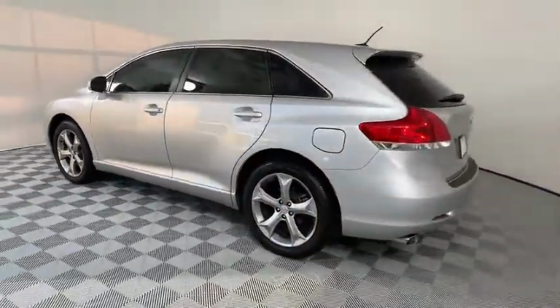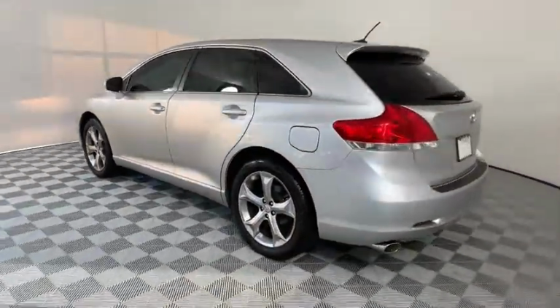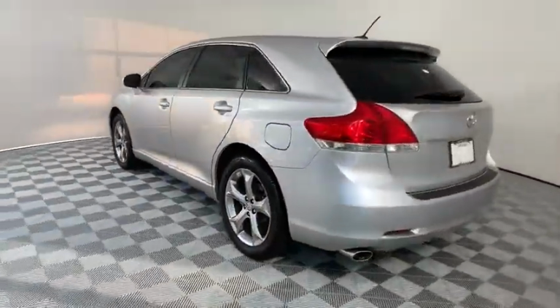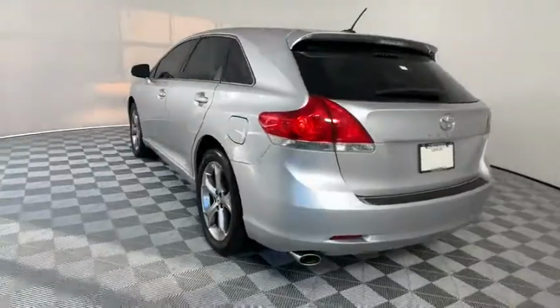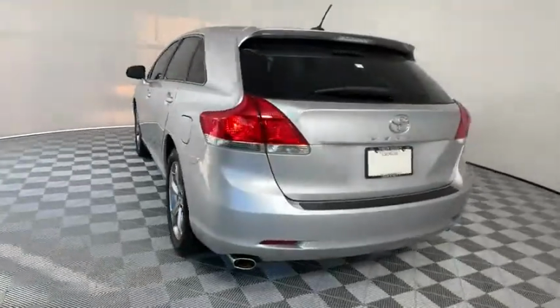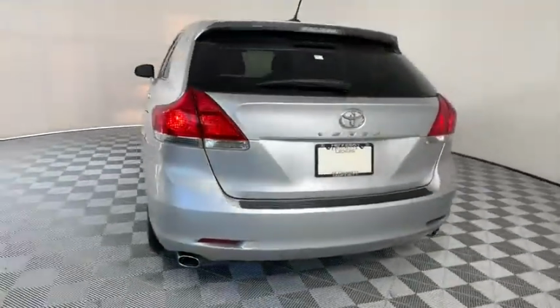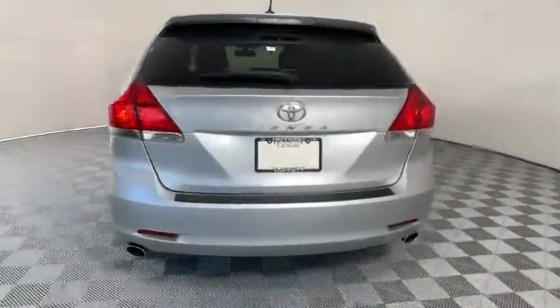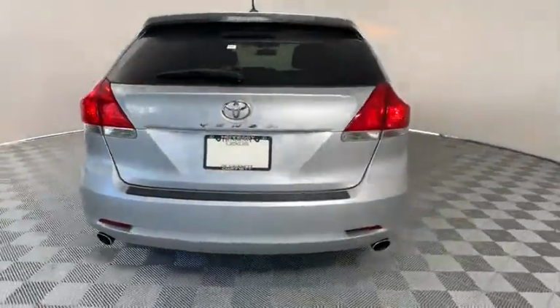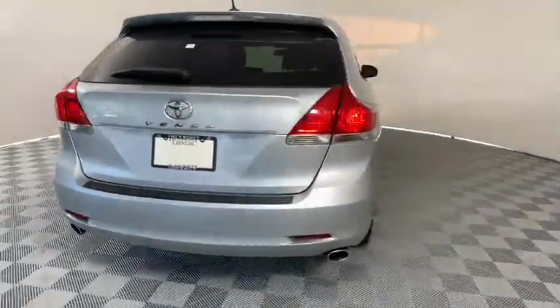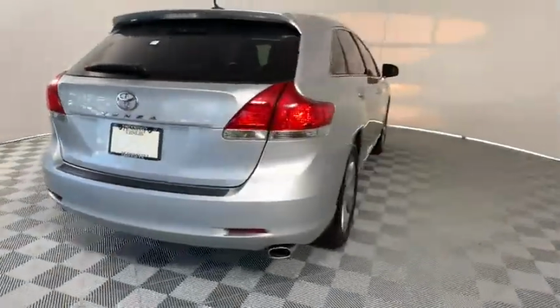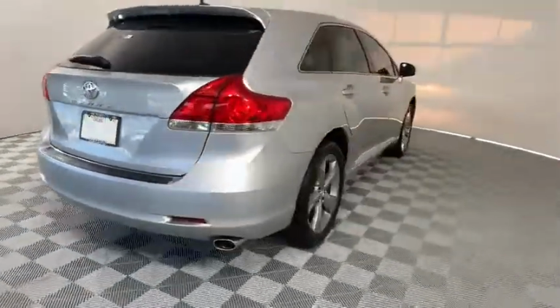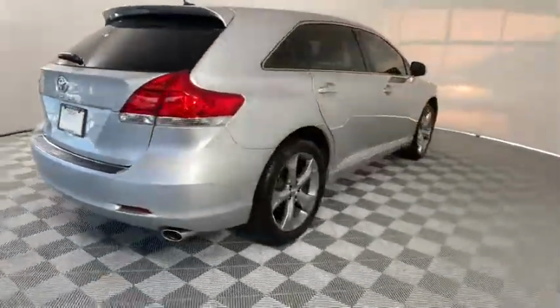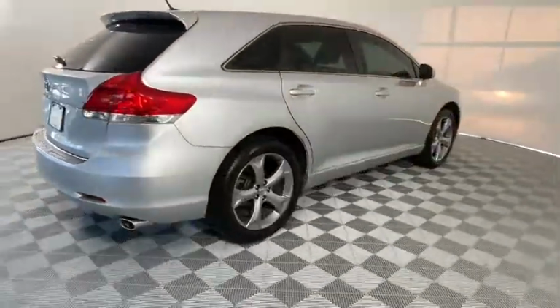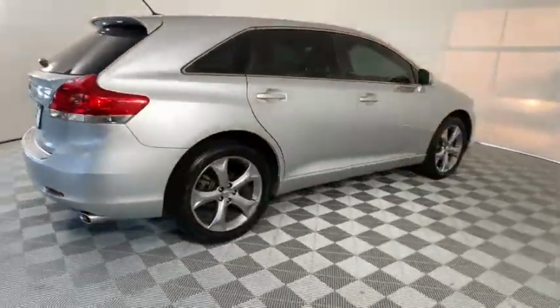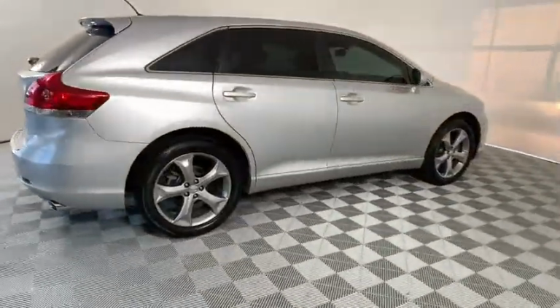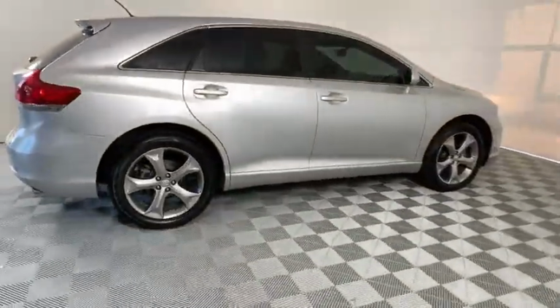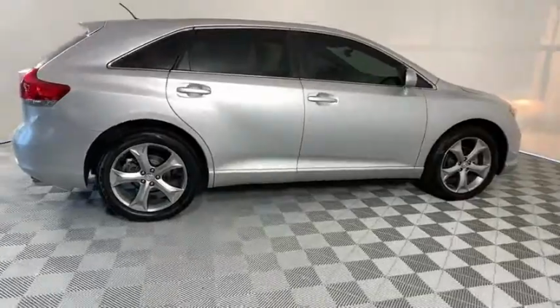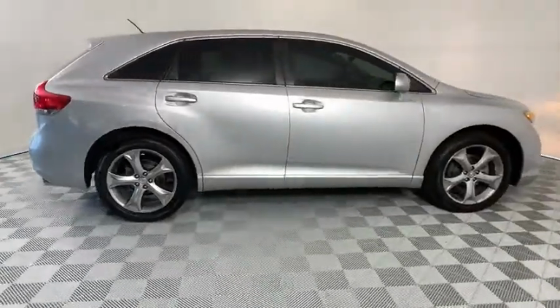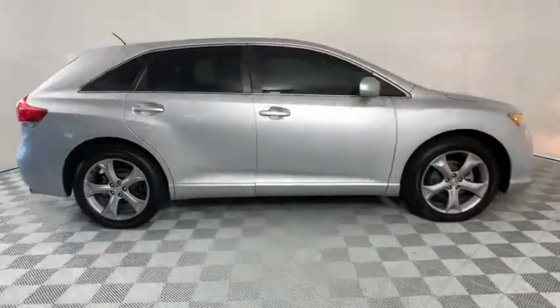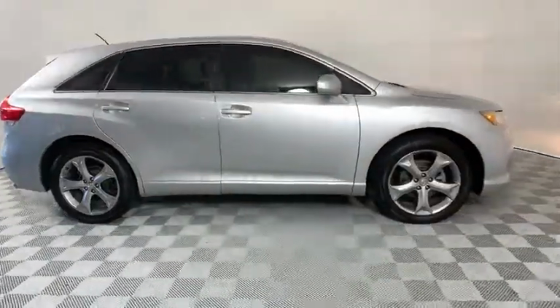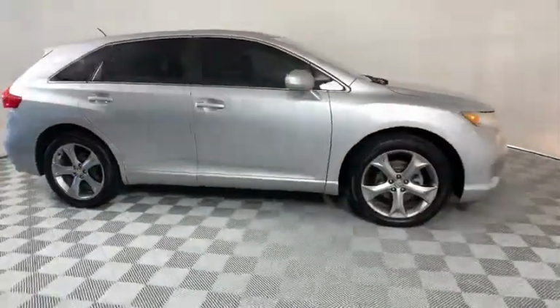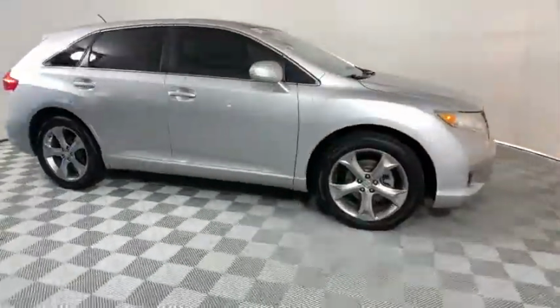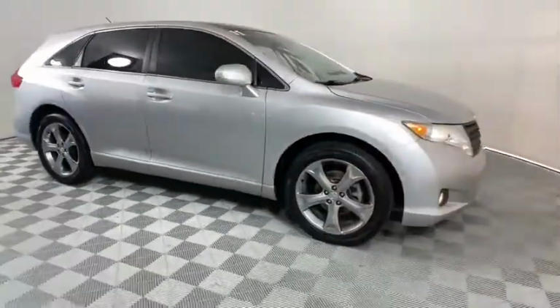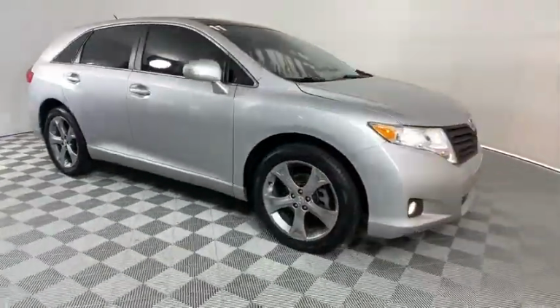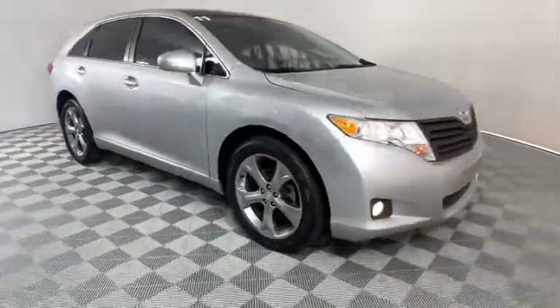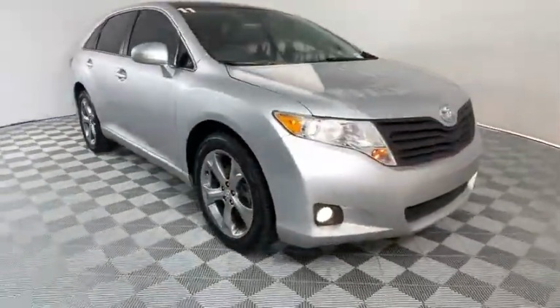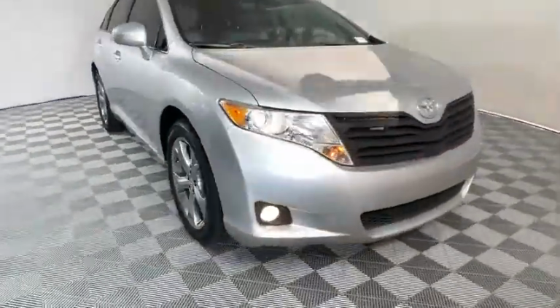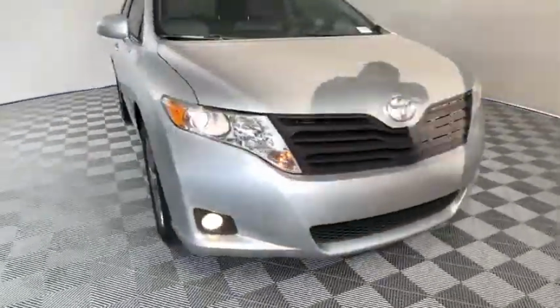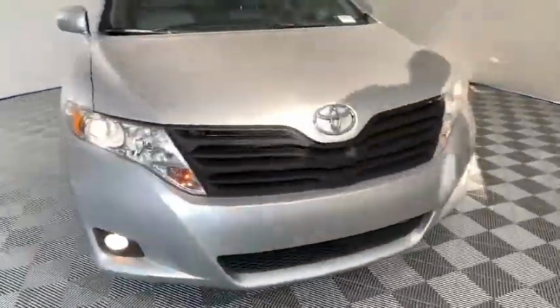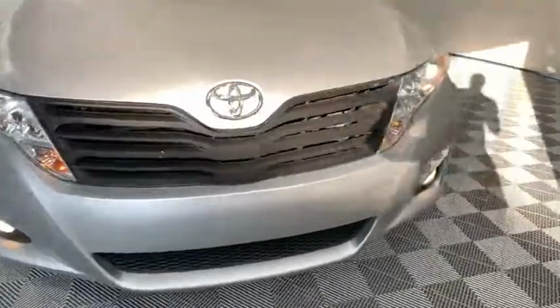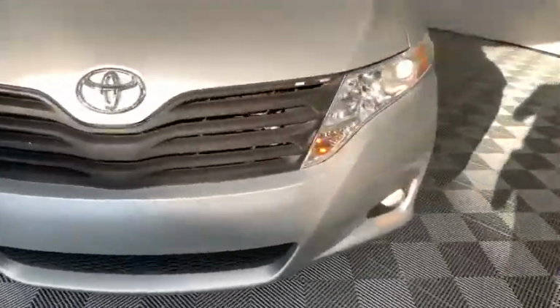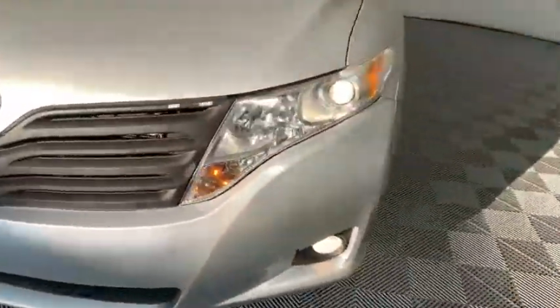The Venza boasts a spacious interior, a powerful and efficient engine, a pleasant driving demeanor, innovative interior storage, and strong crash test scores. You're more than one thing — so is Venza.